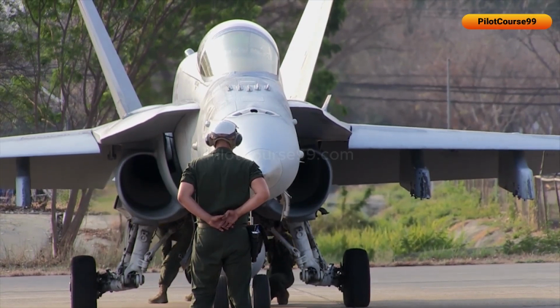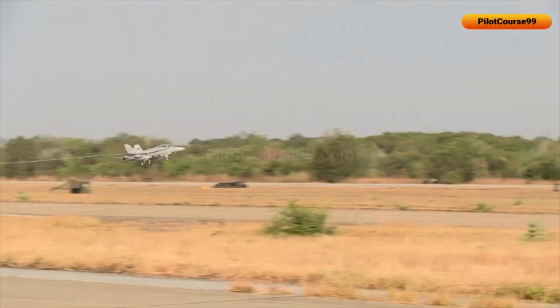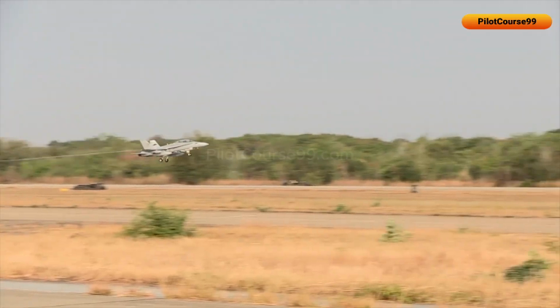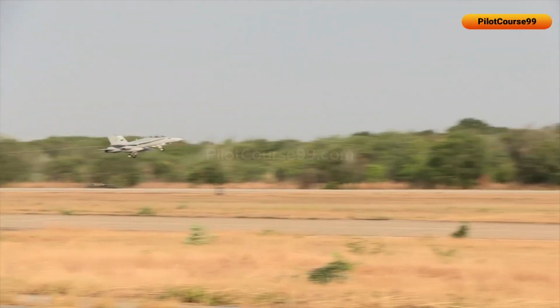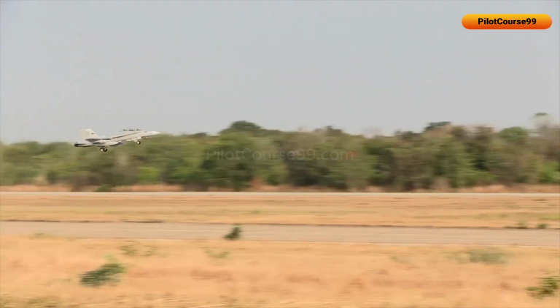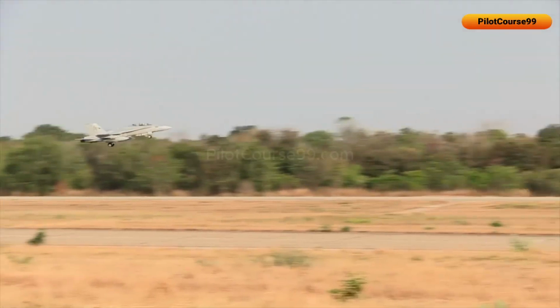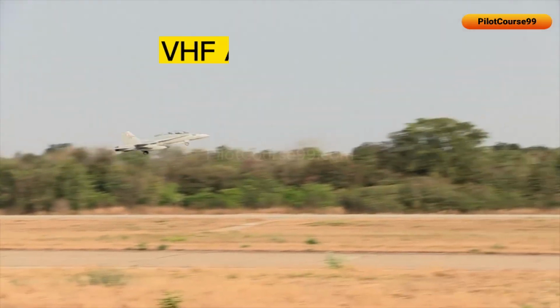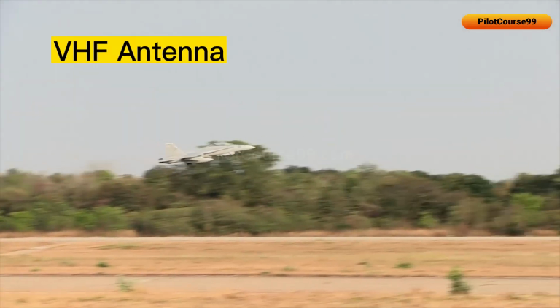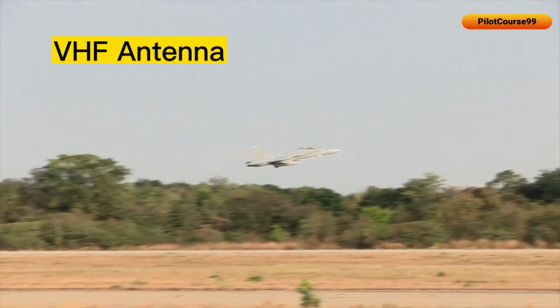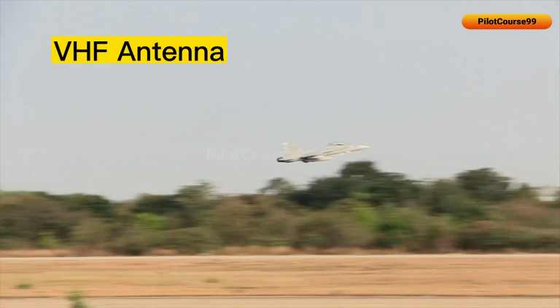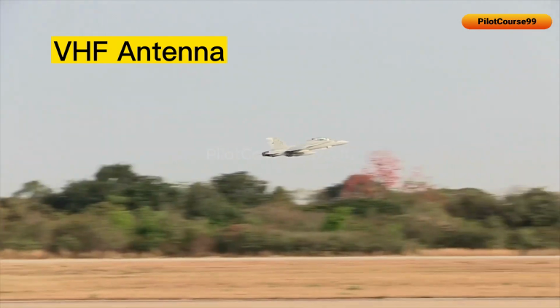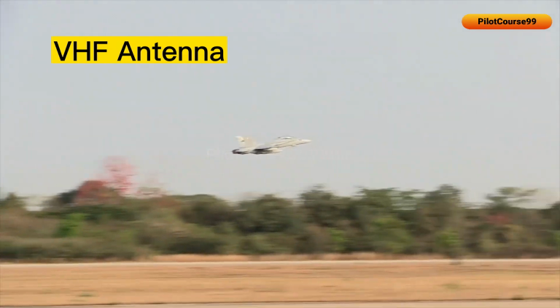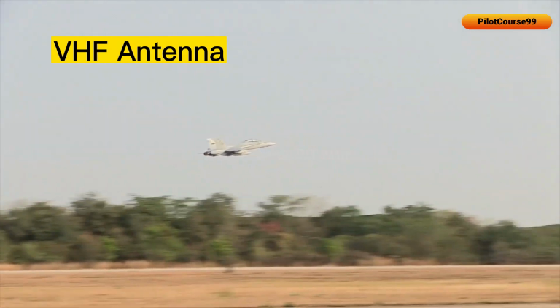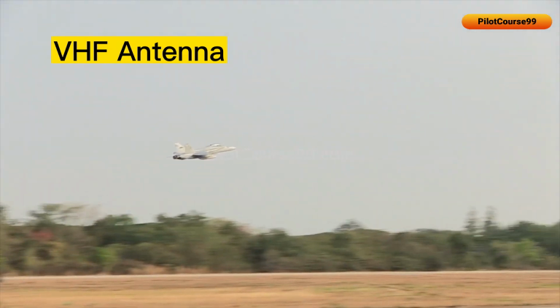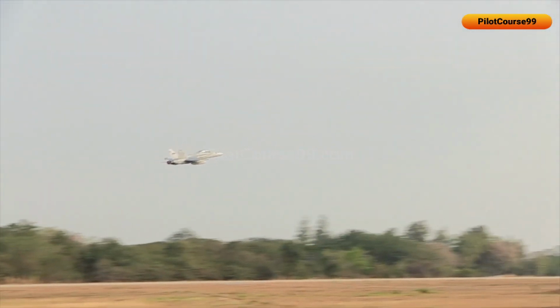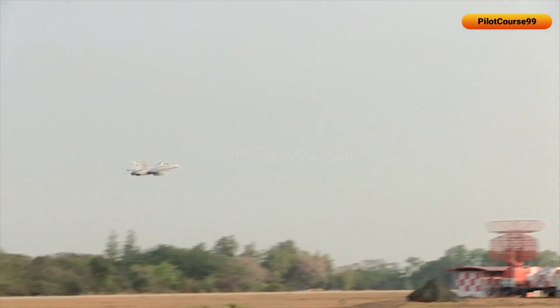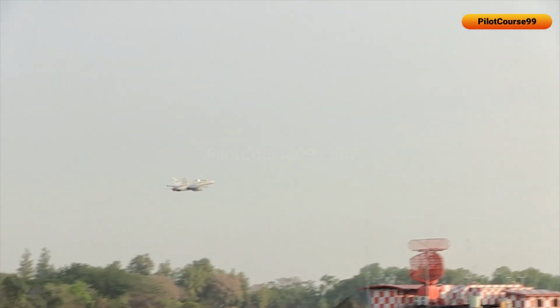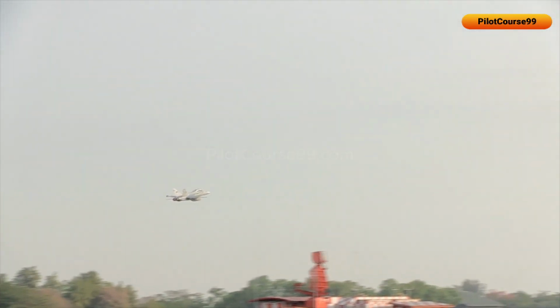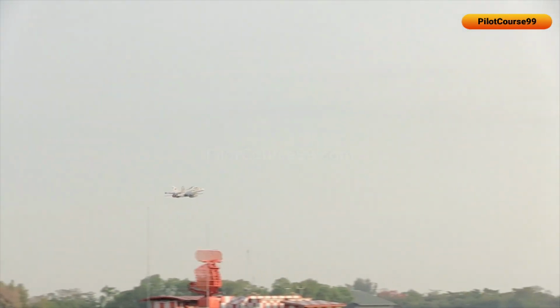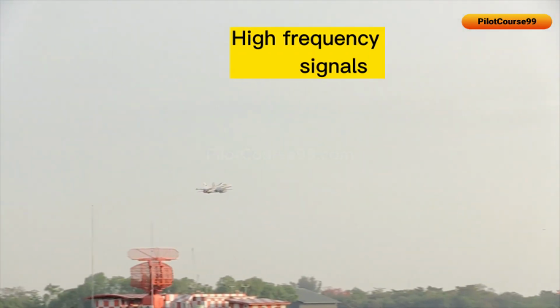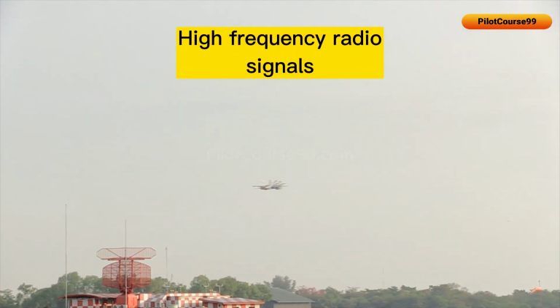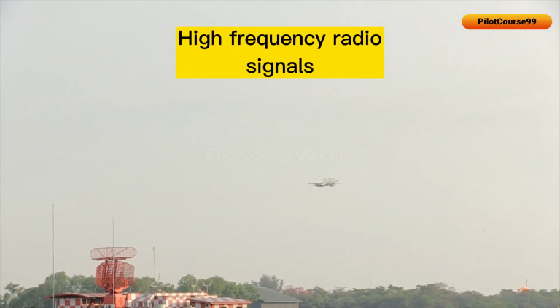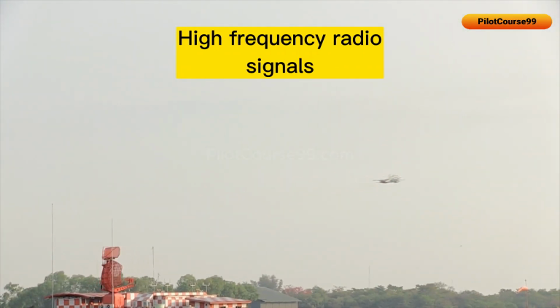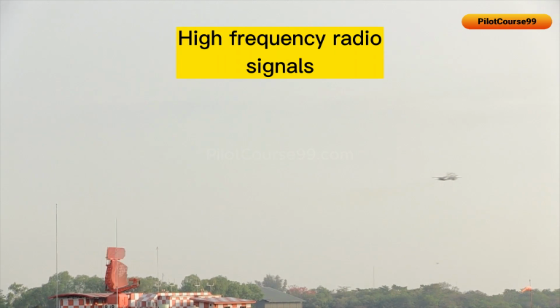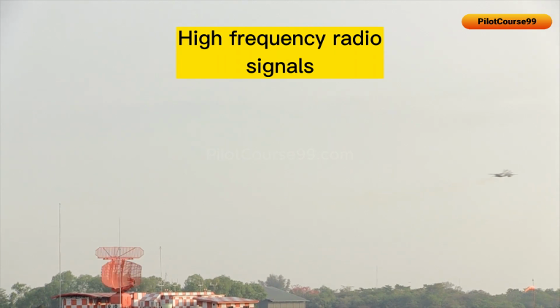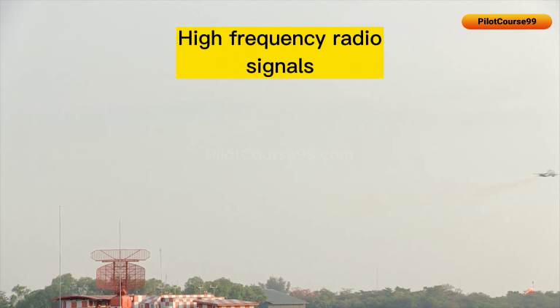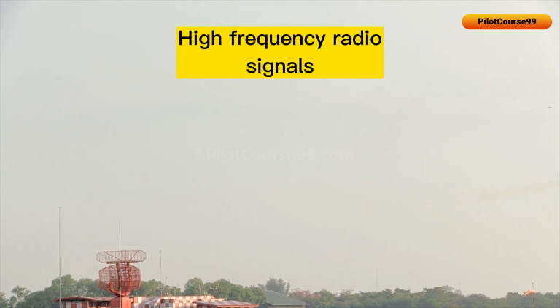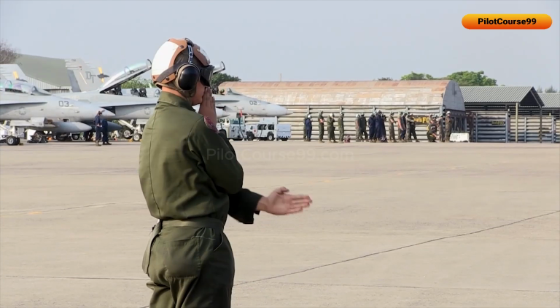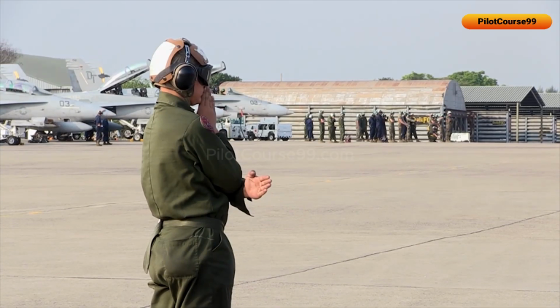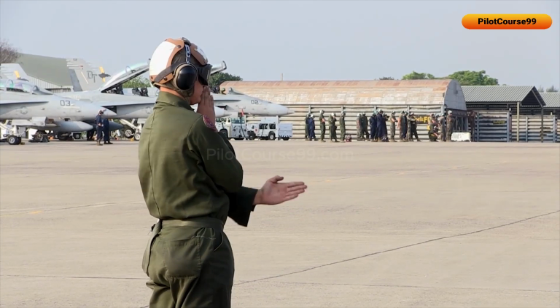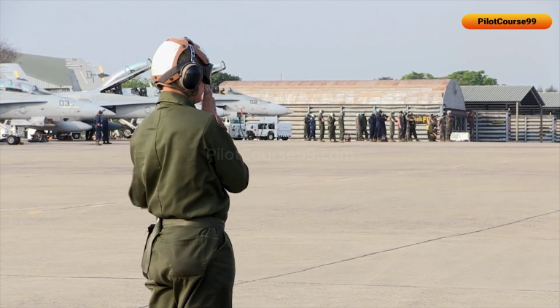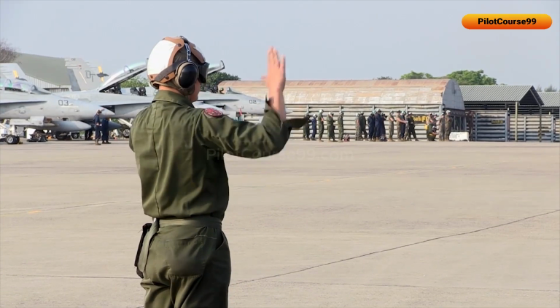Last but not least, there is a VHF antenna that is designed to transmit and receive very high-frequency radio signals for communication purposes, such as air-to-air or air-to-ground communication.